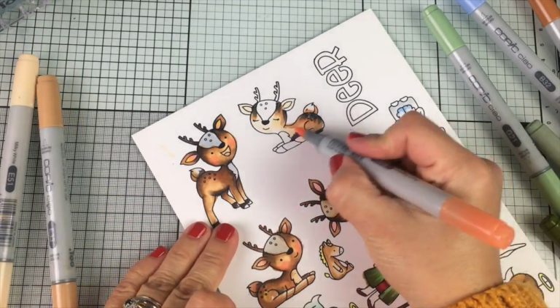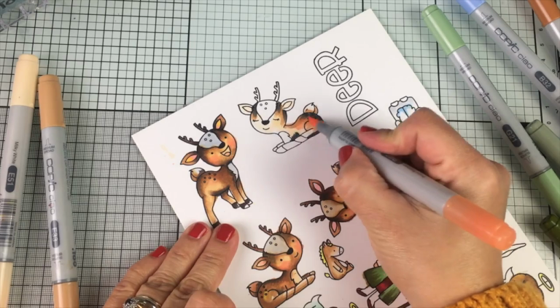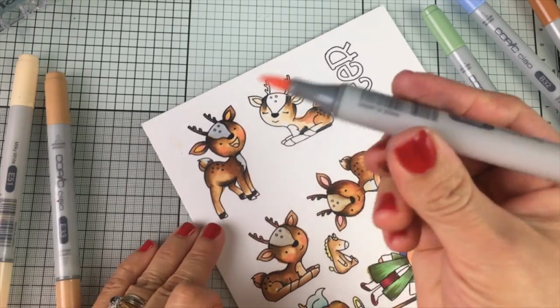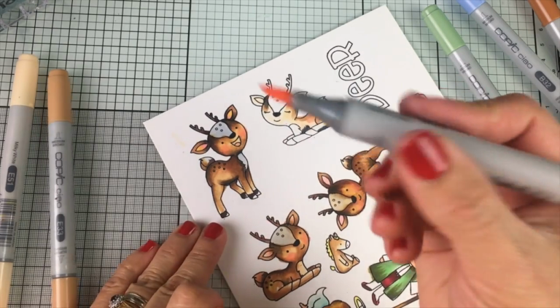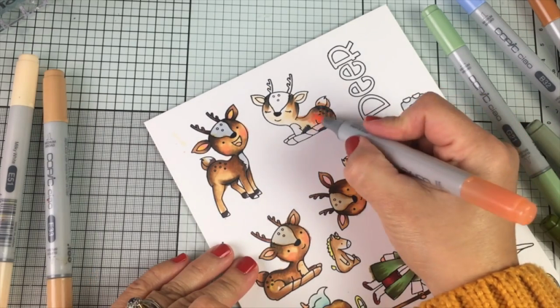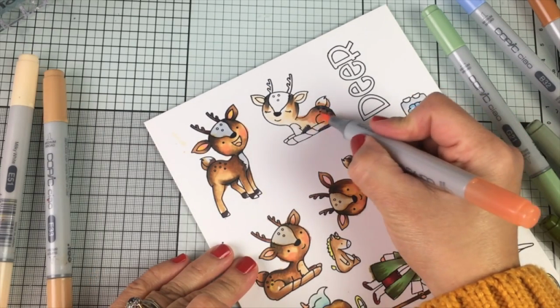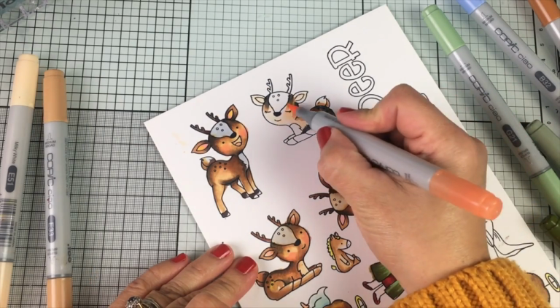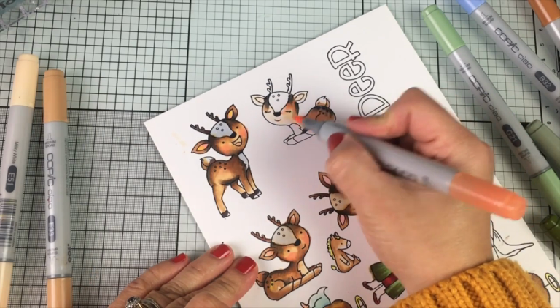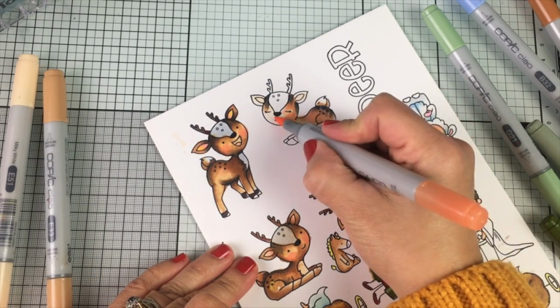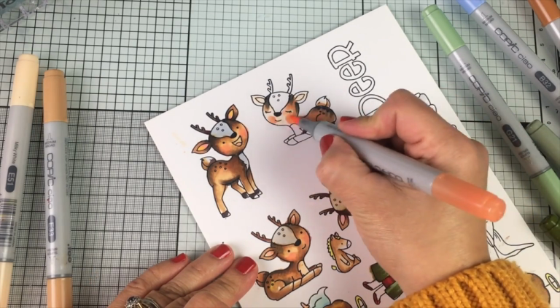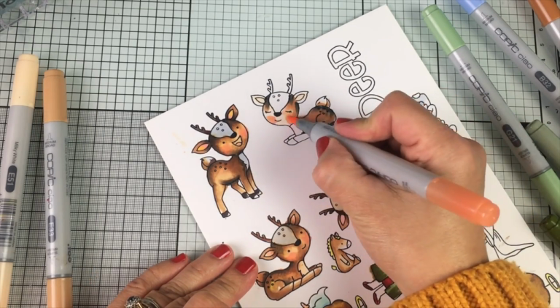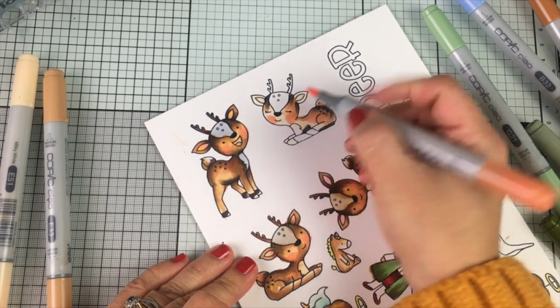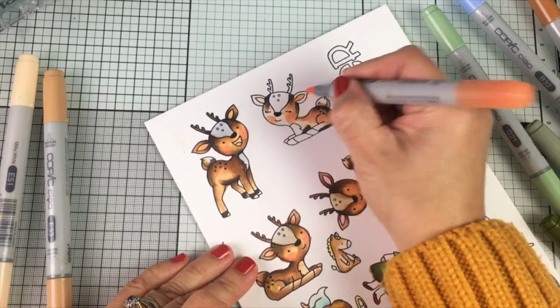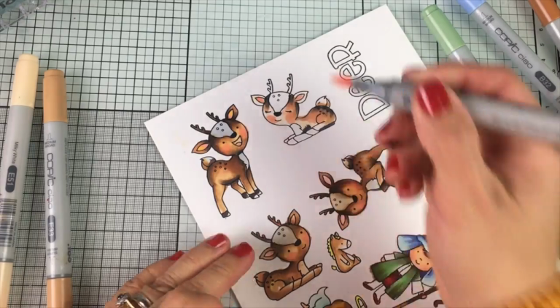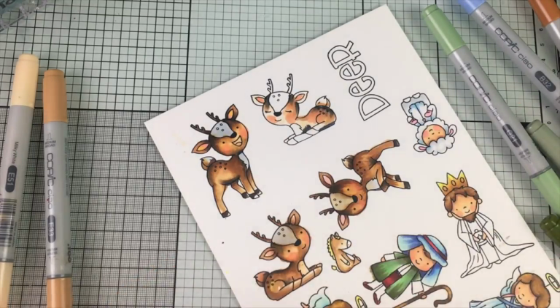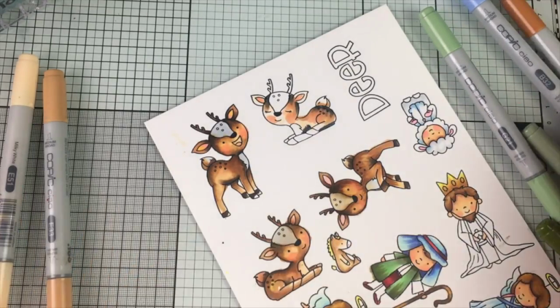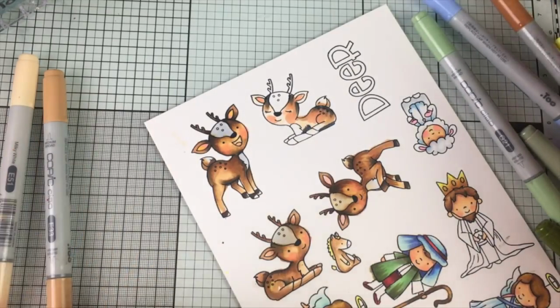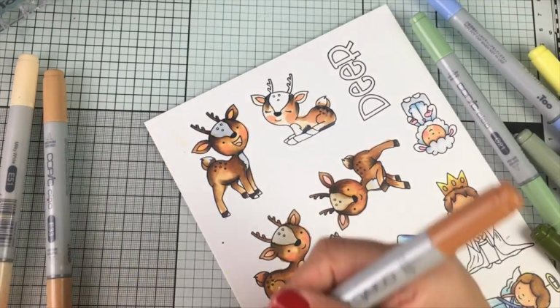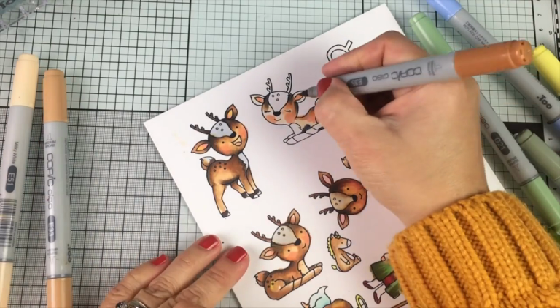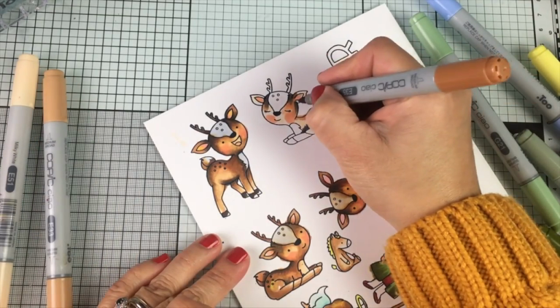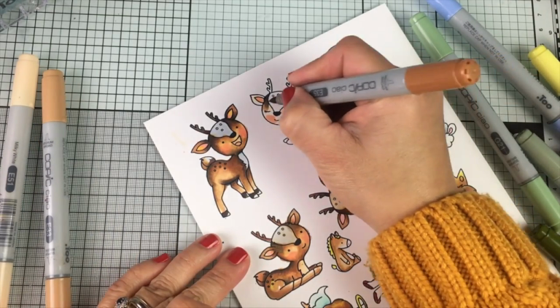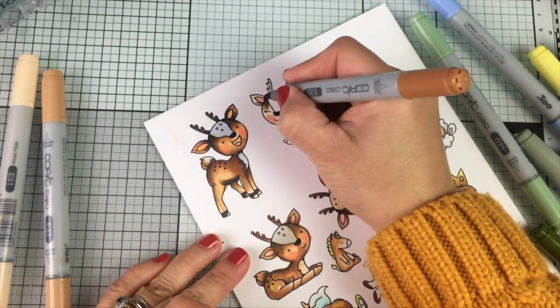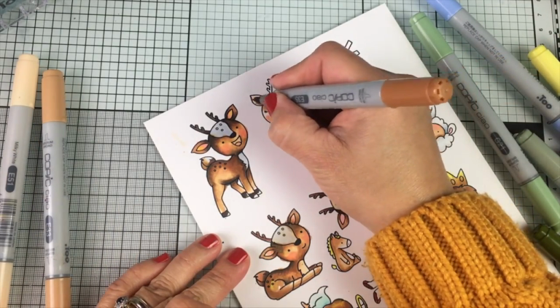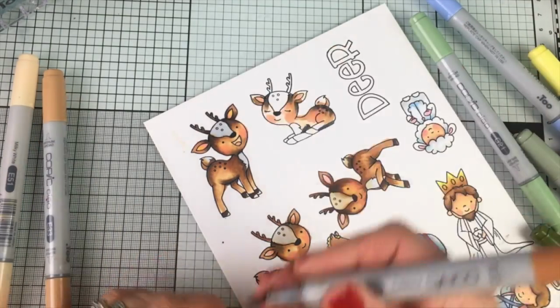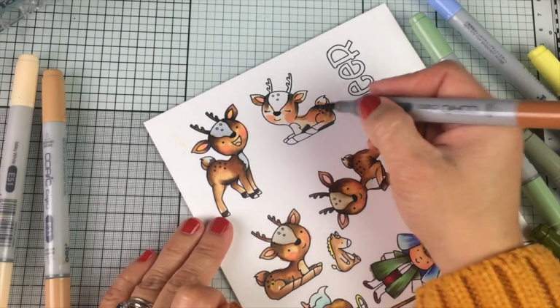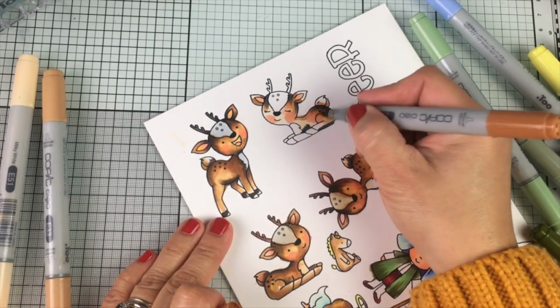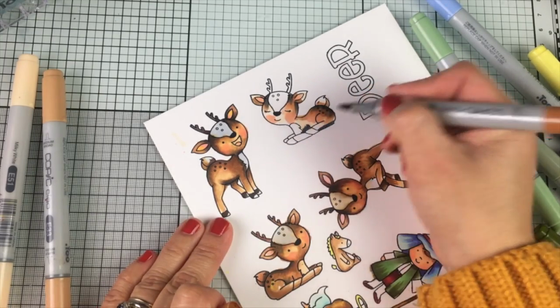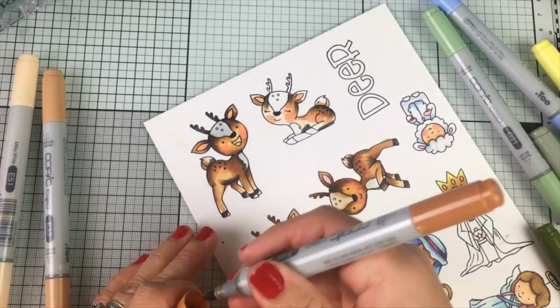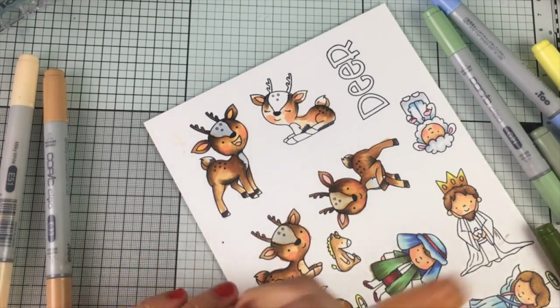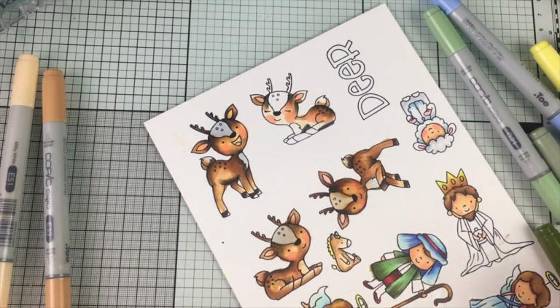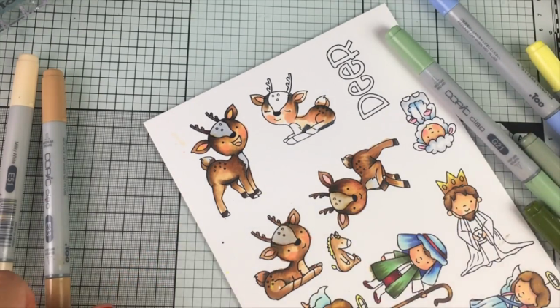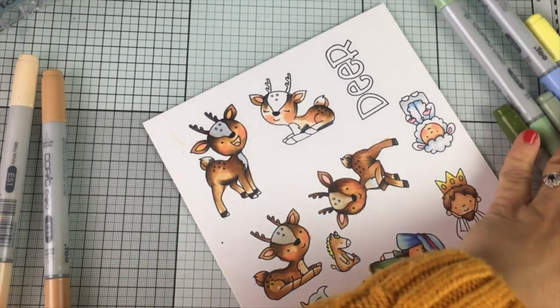Then I grab a pinky or coral color, add the cheeks, some colors here and there on the ears, and then I come with another different shade and blend that out completely. So the image starts getting a little bit of shape.